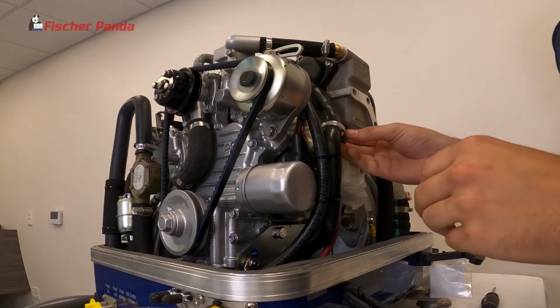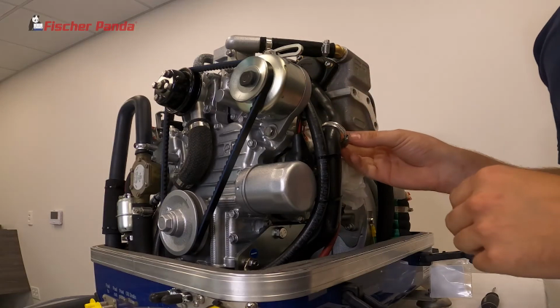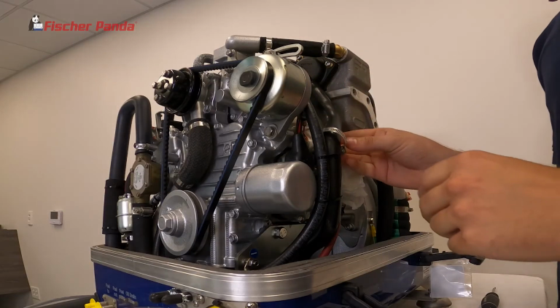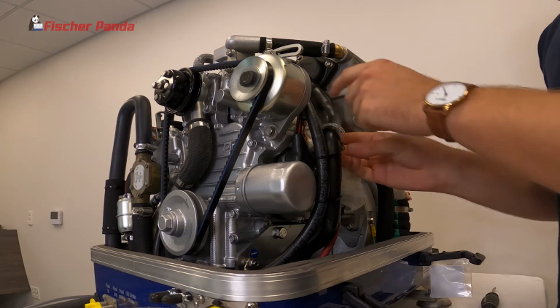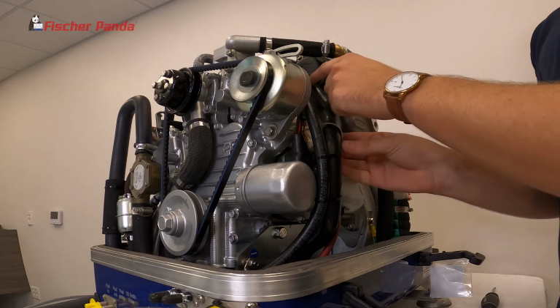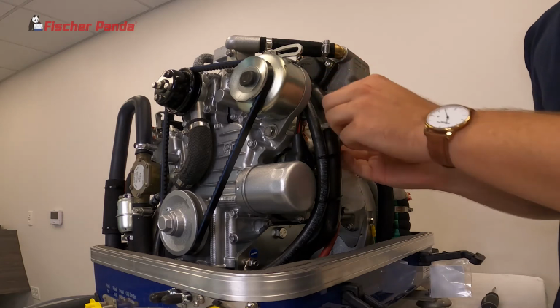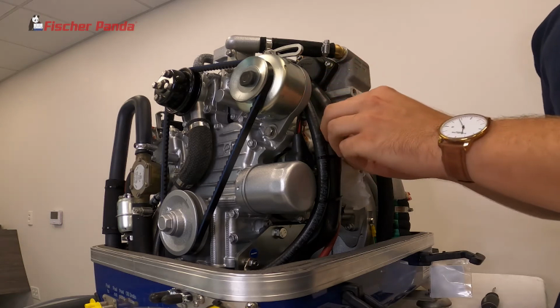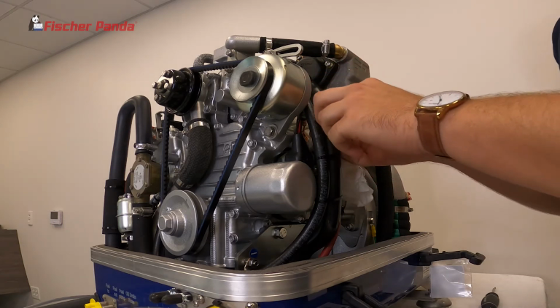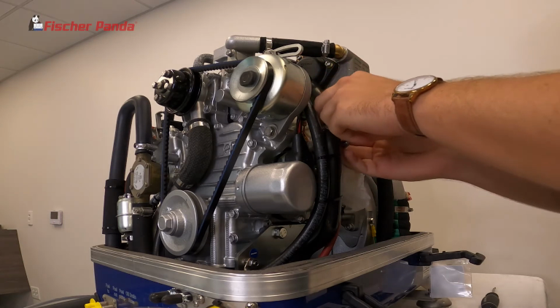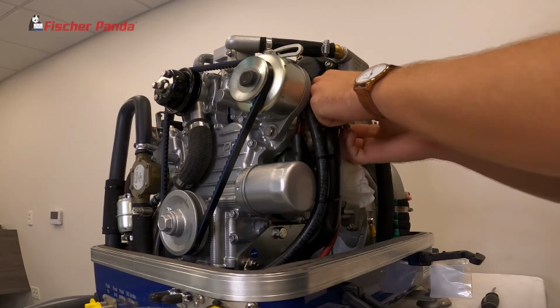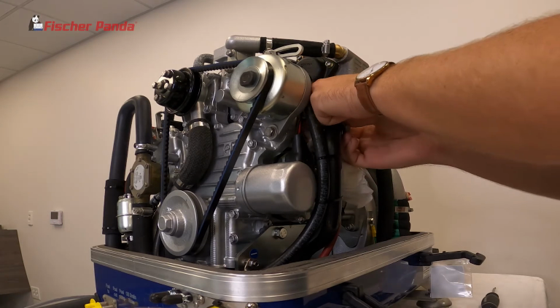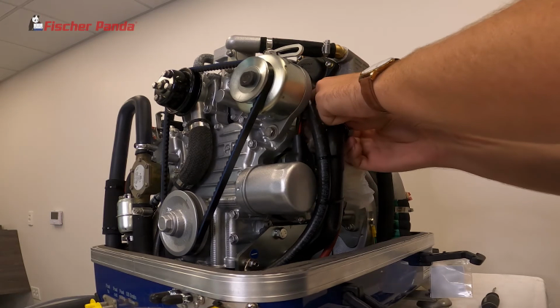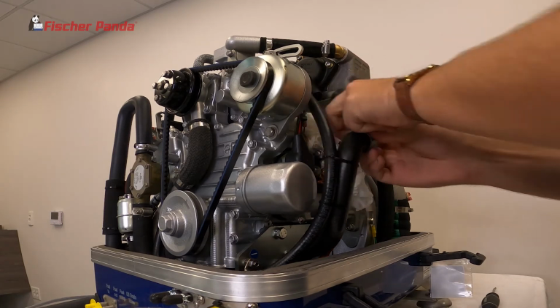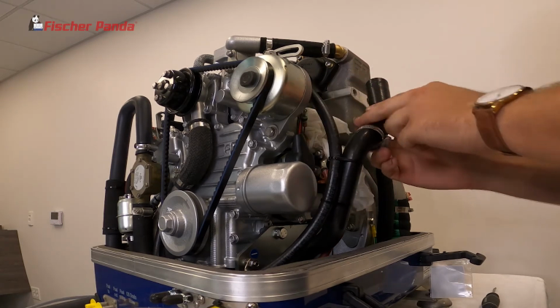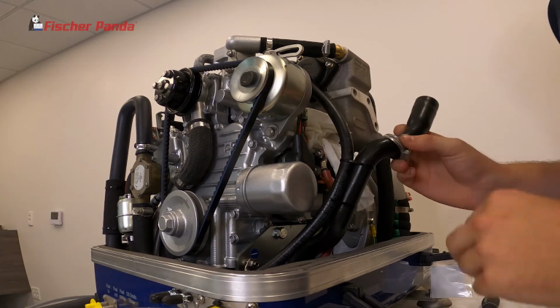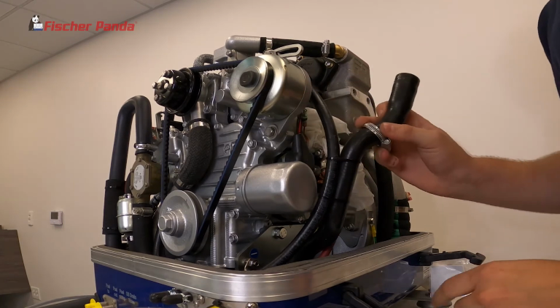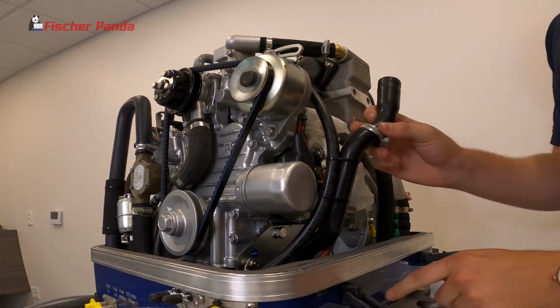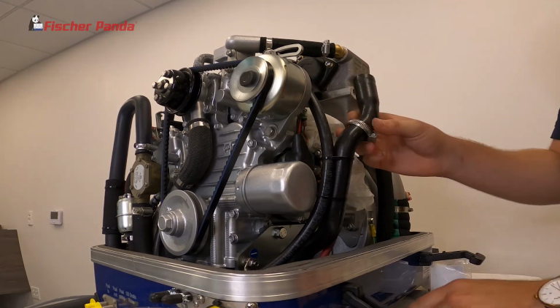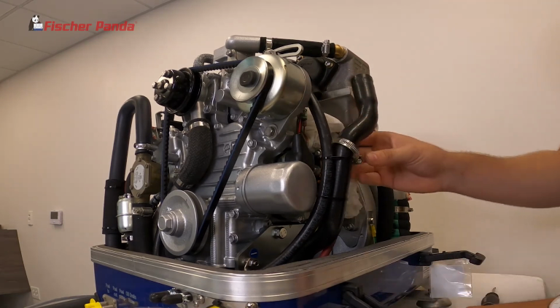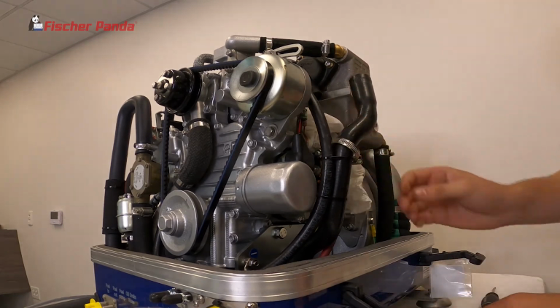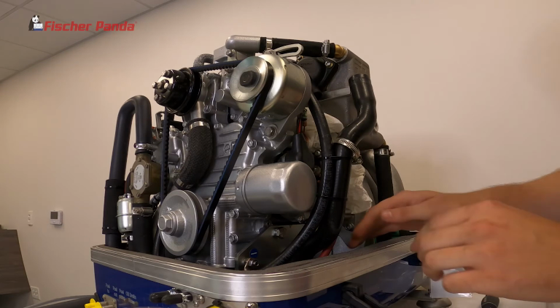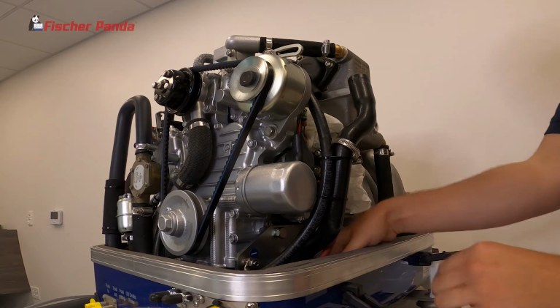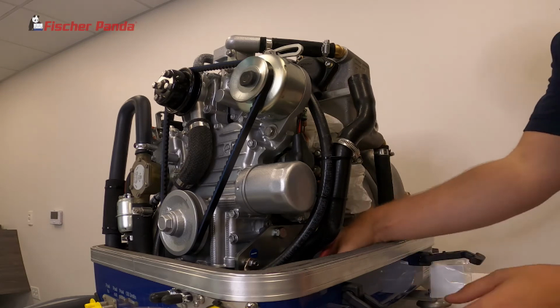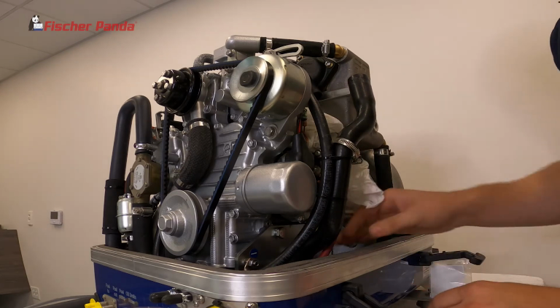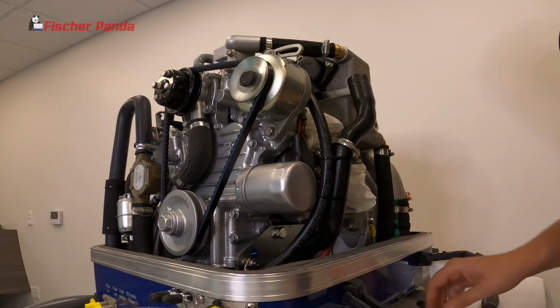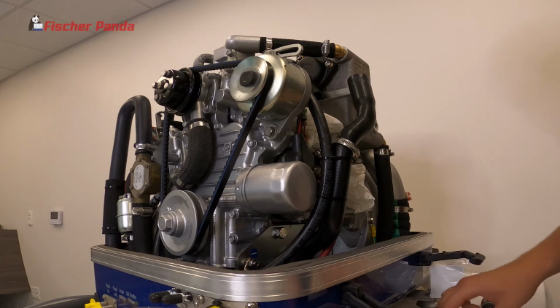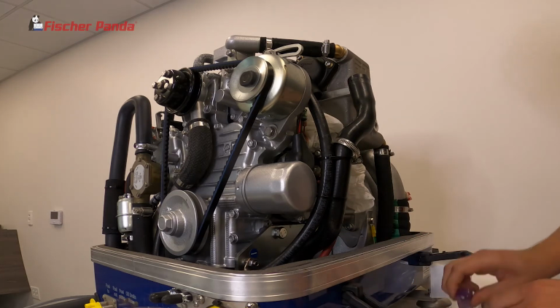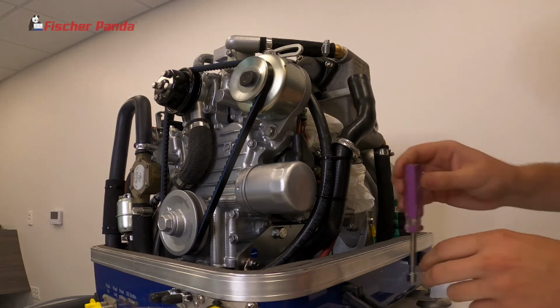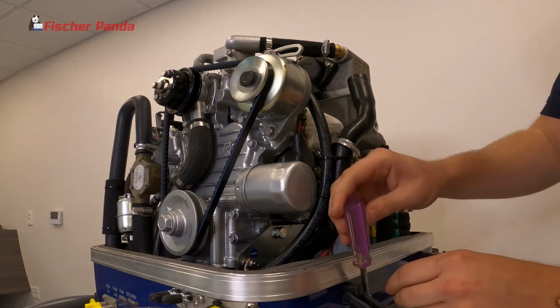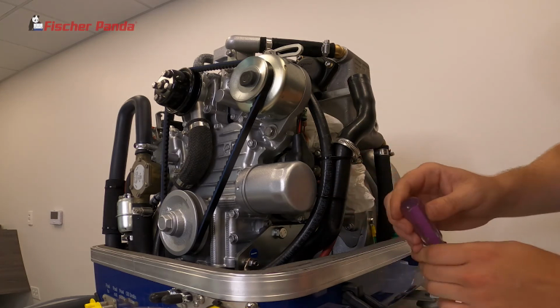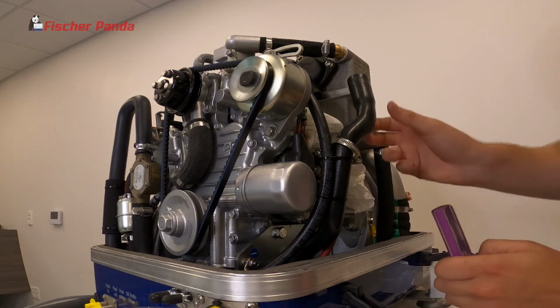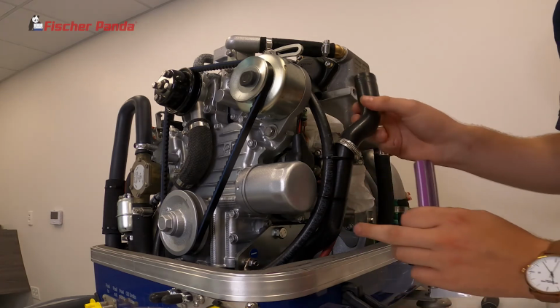If it's not in the heat exchanger, remove this hose and check to see if it's in this hose.